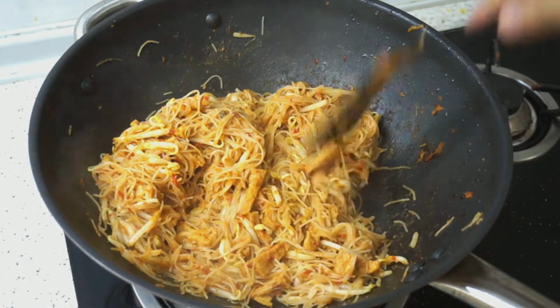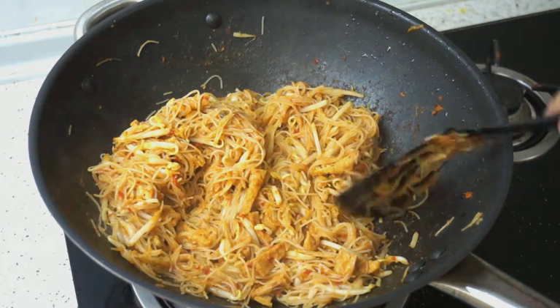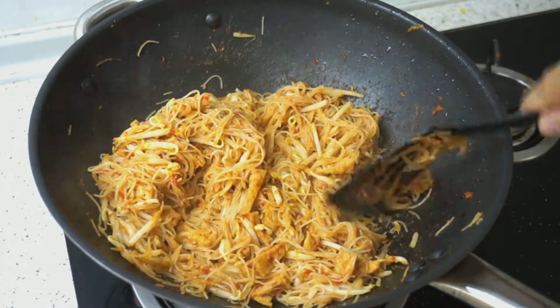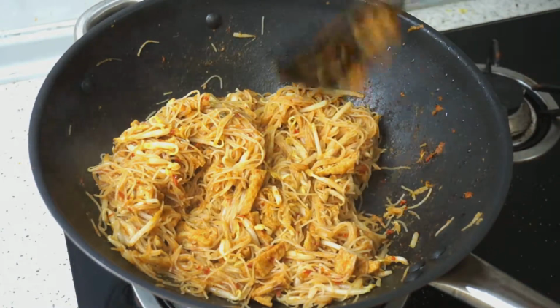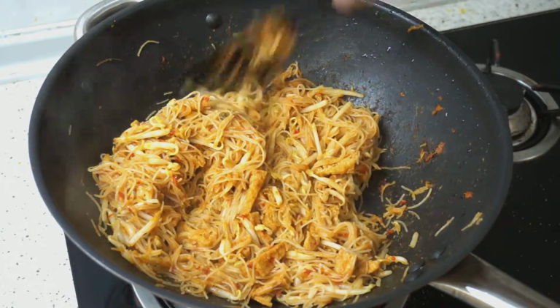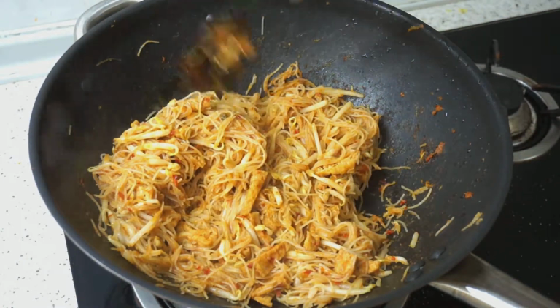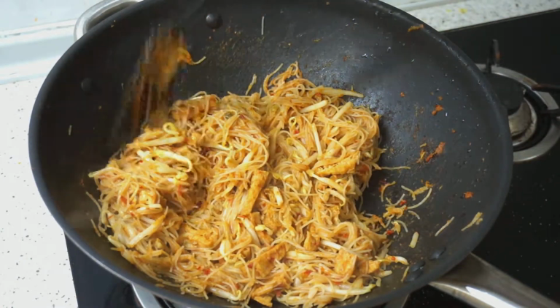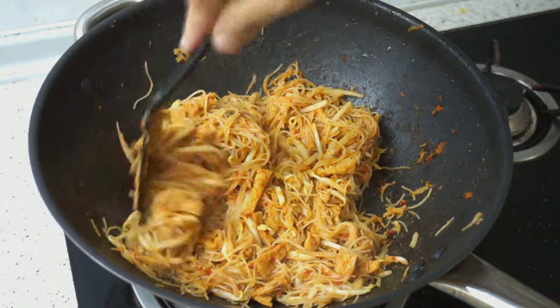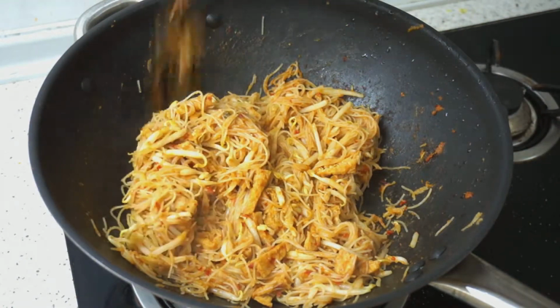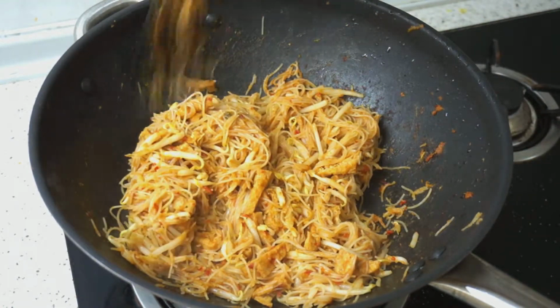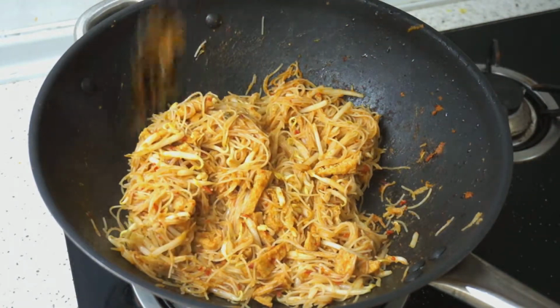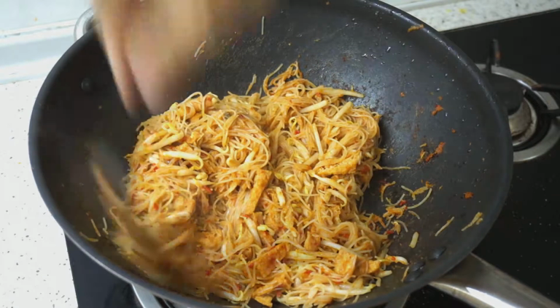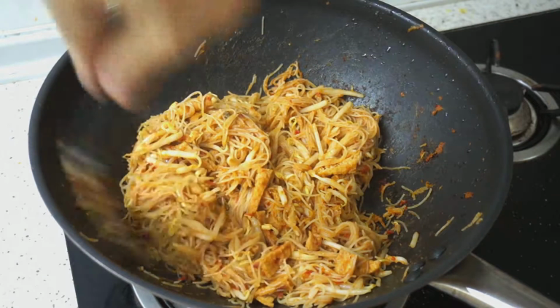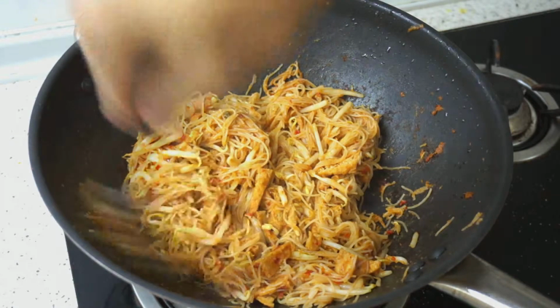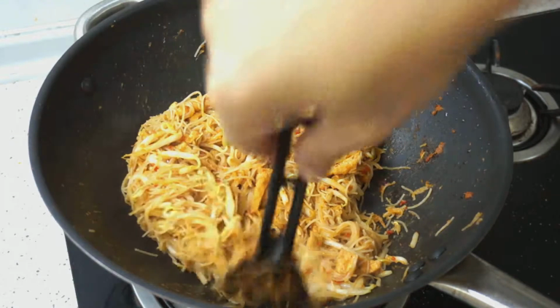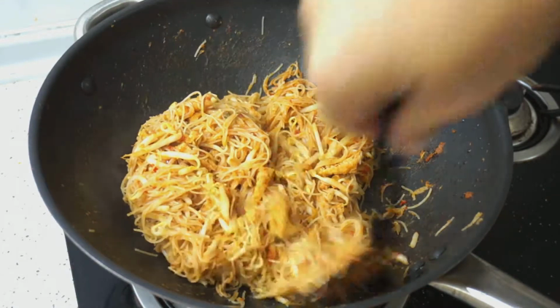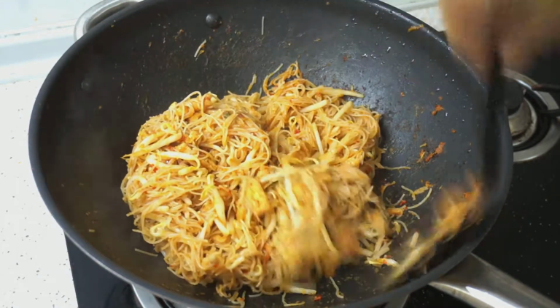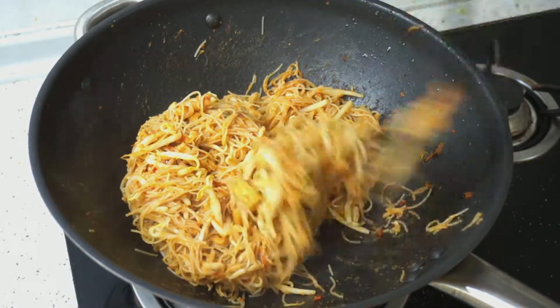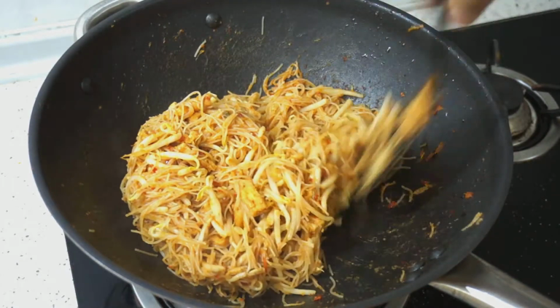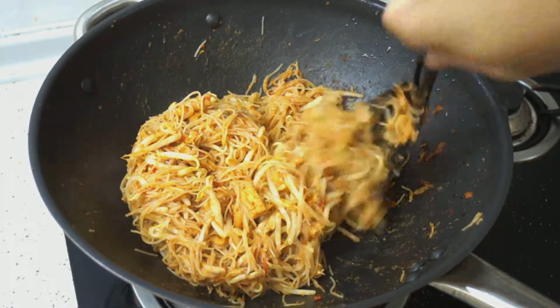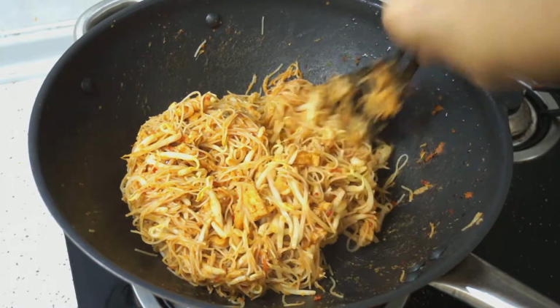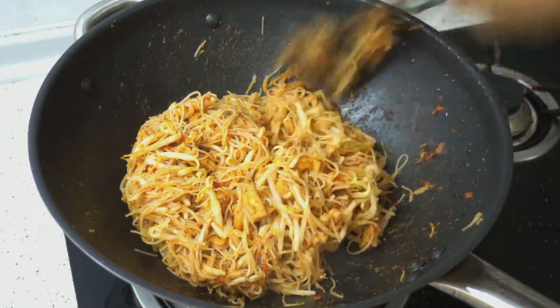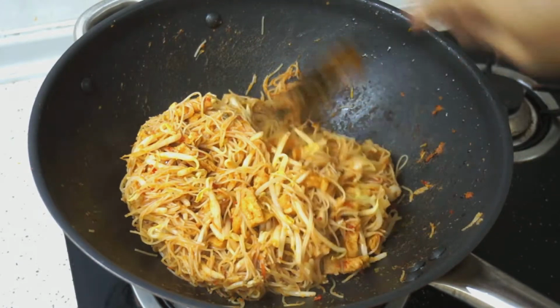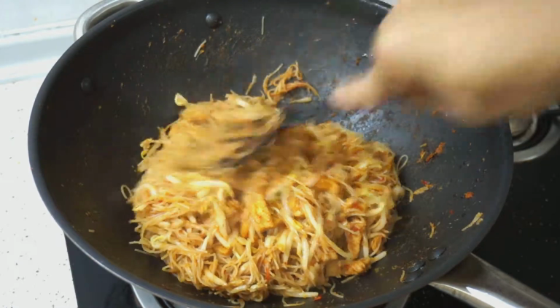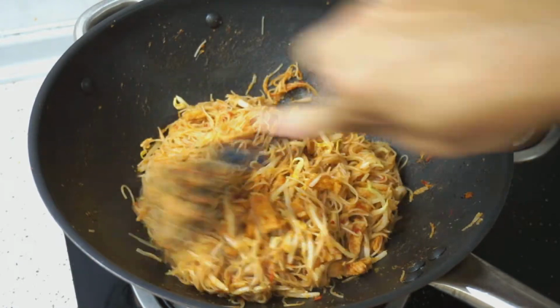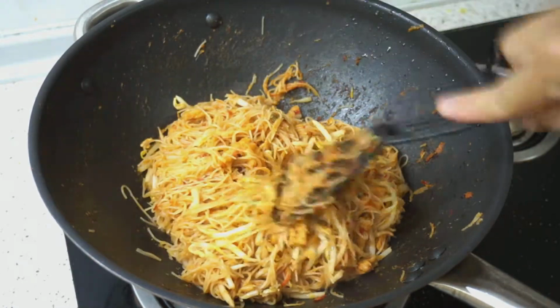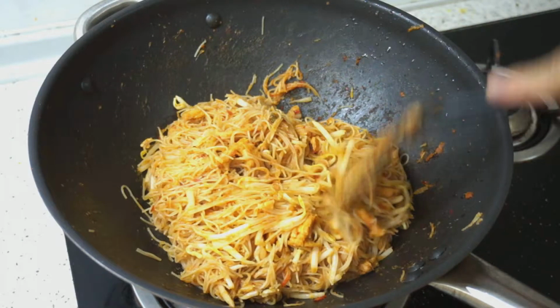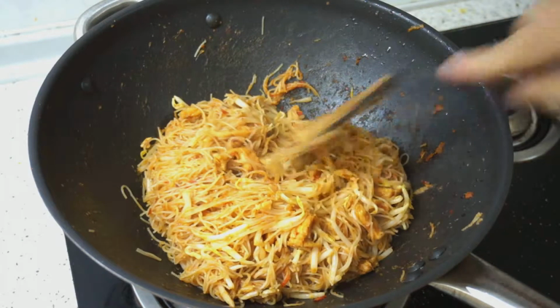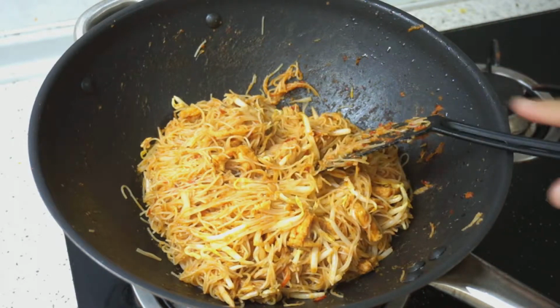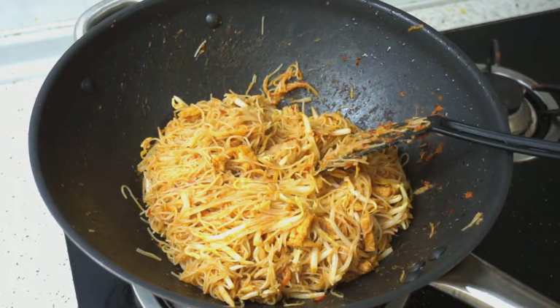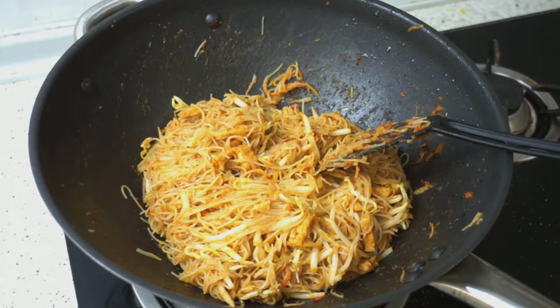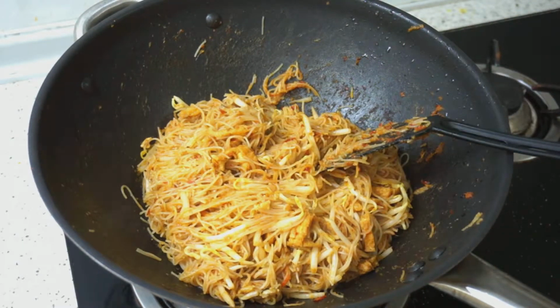Our mi siam or mi hun siam is ready. Now we will plate up and we will come back.